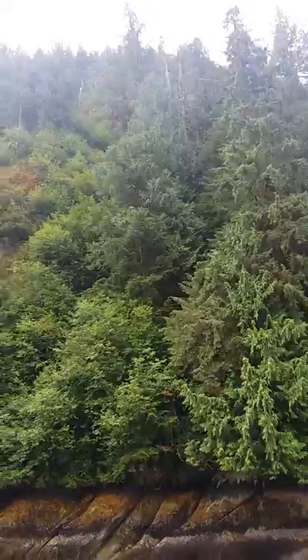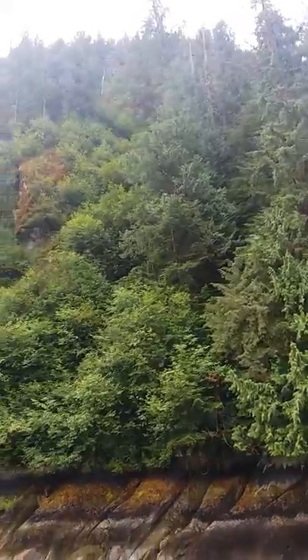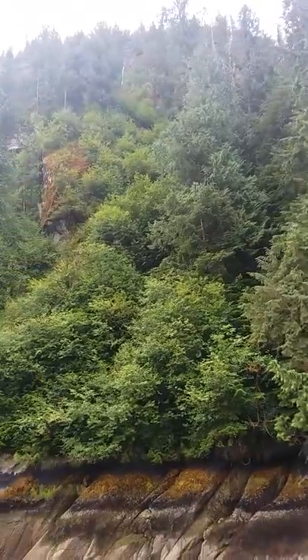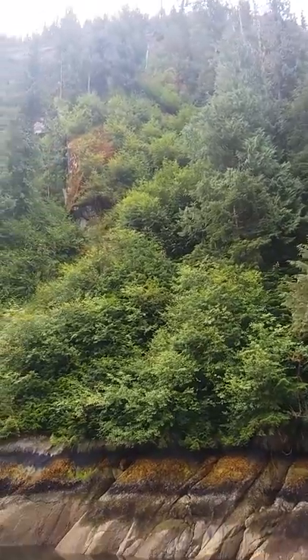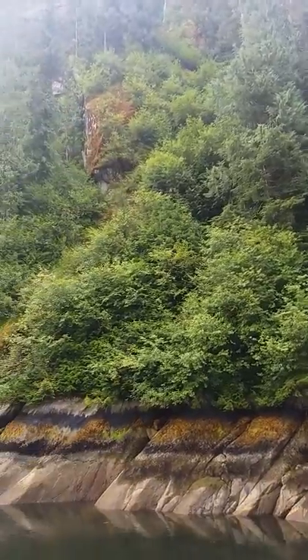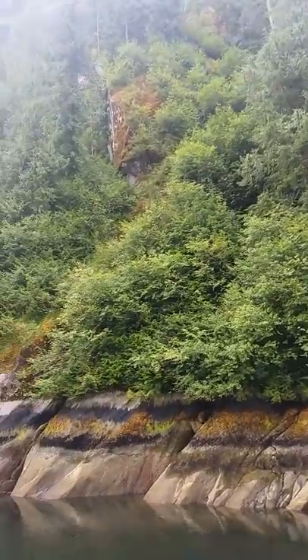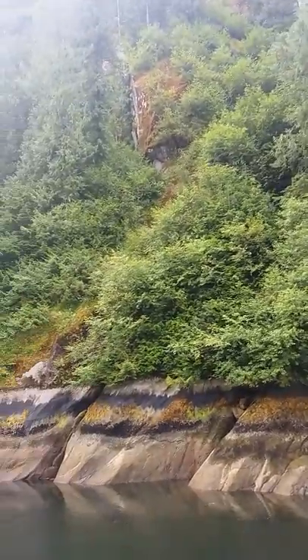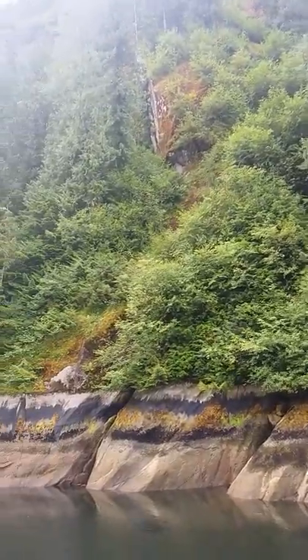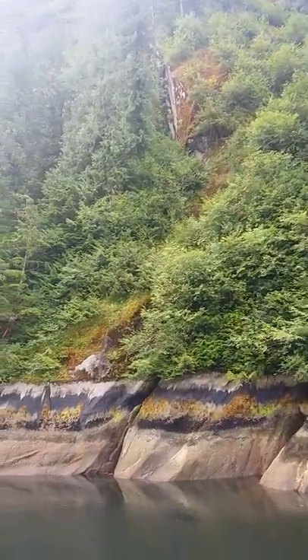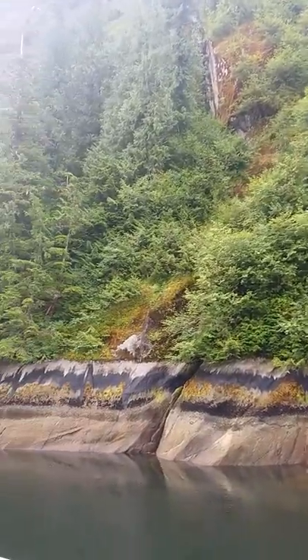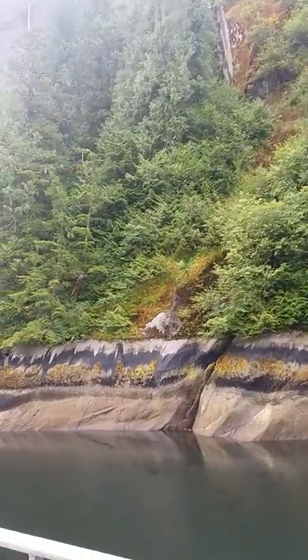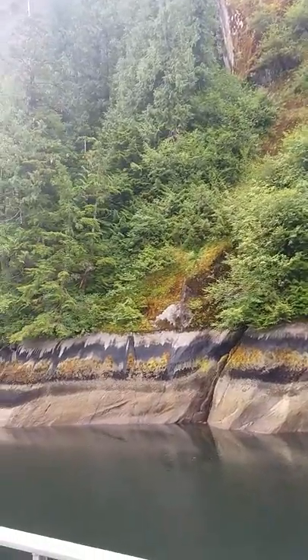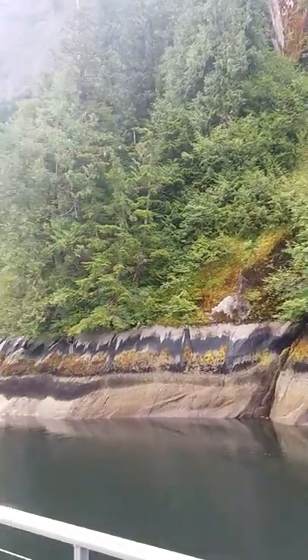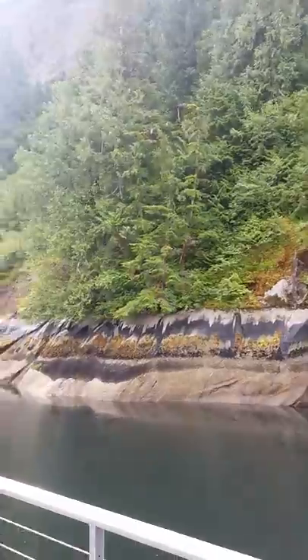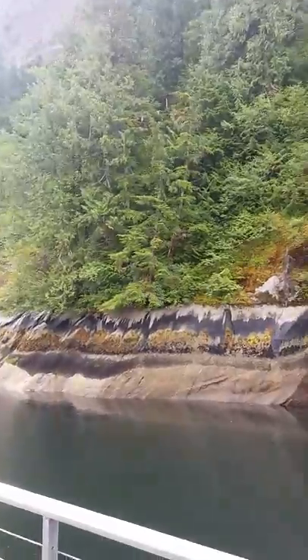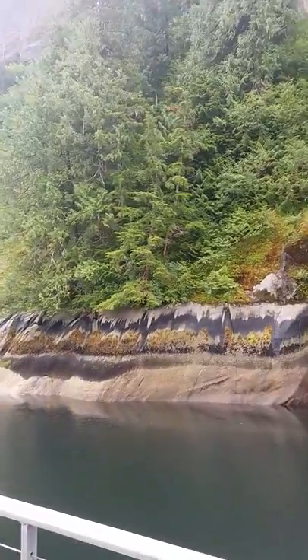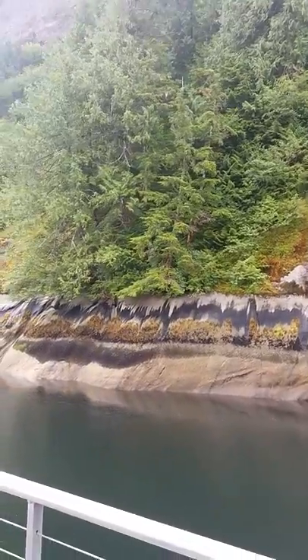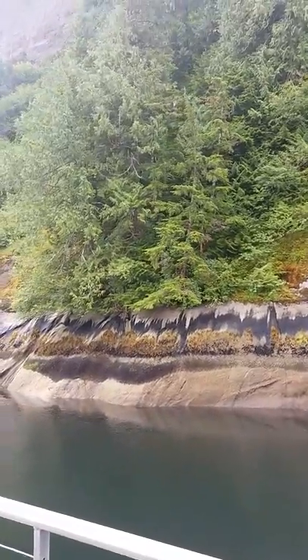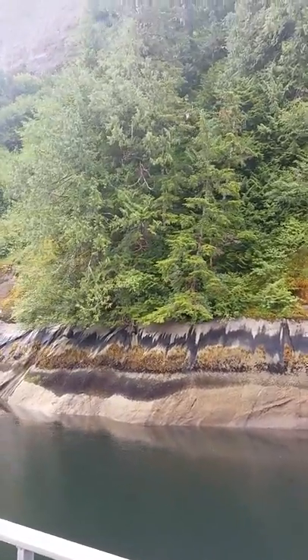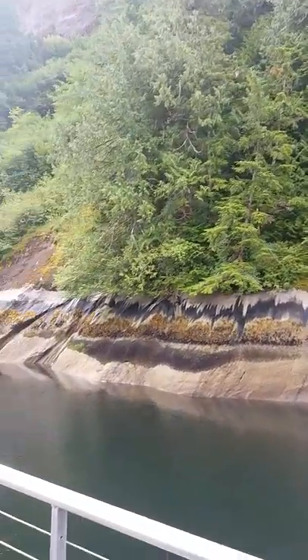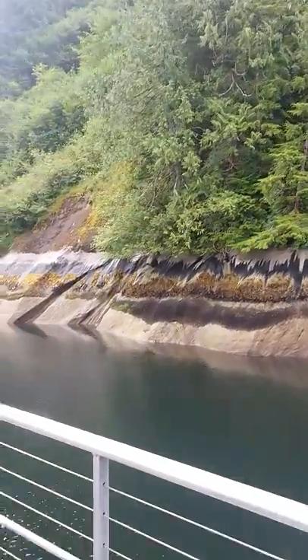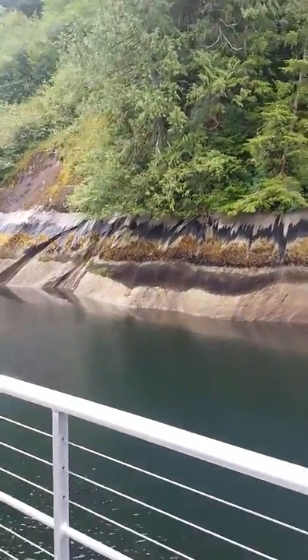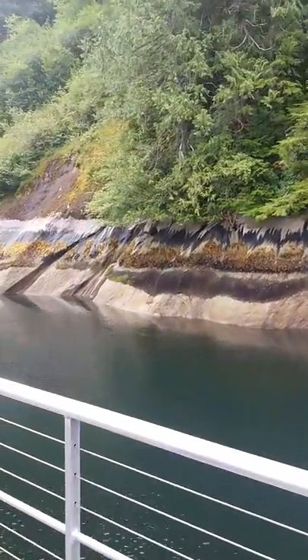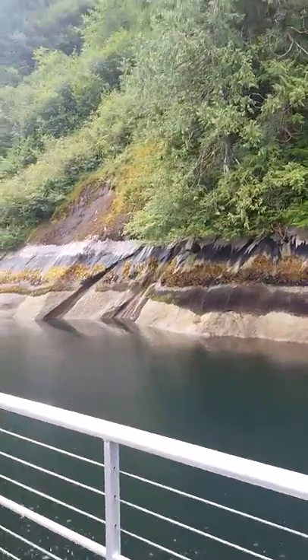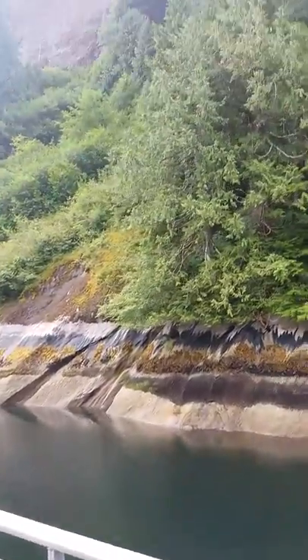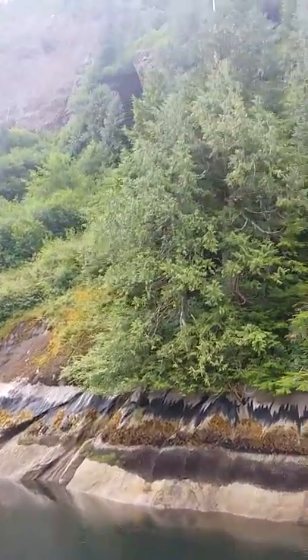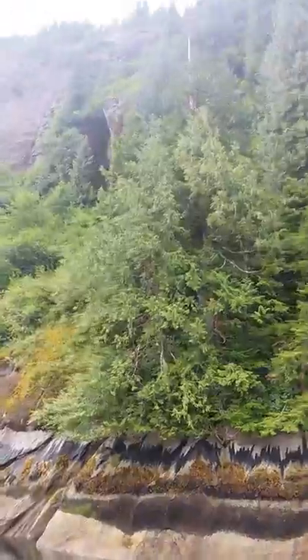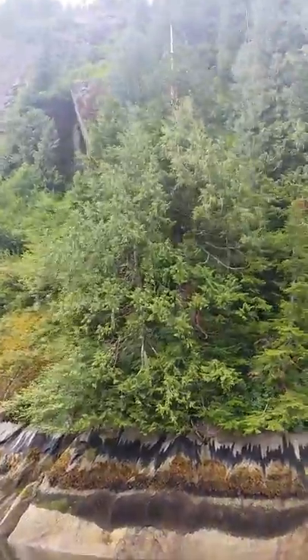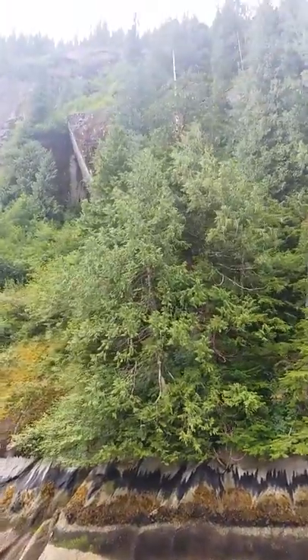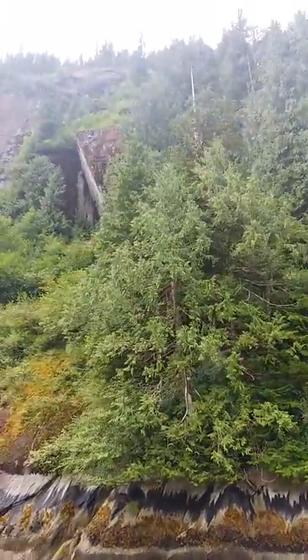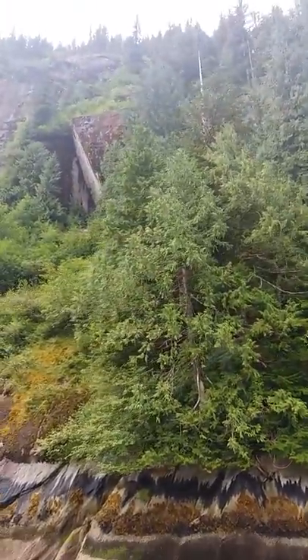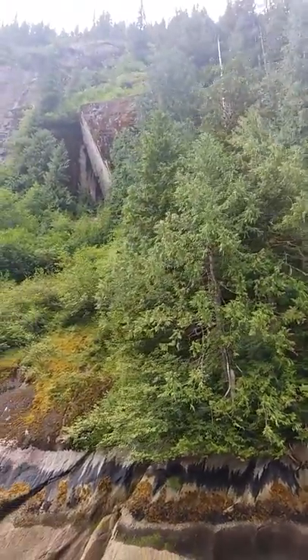Up above is the black tar lichen. It's not really moss, but it grows inside rocks.